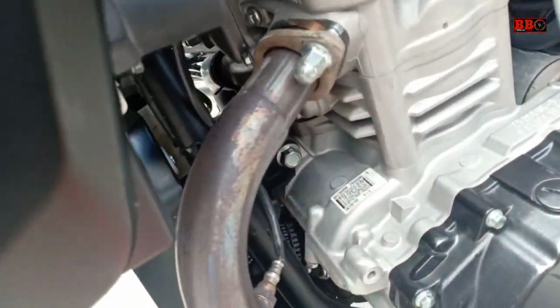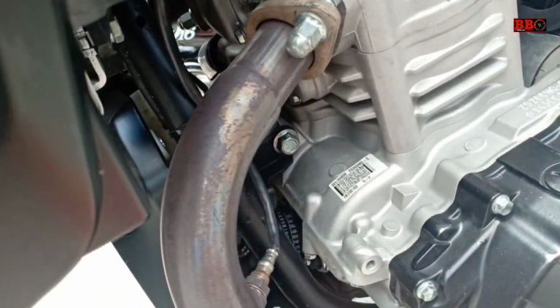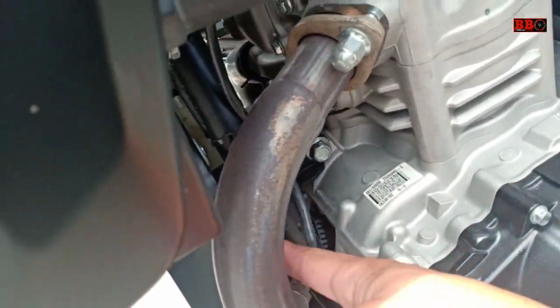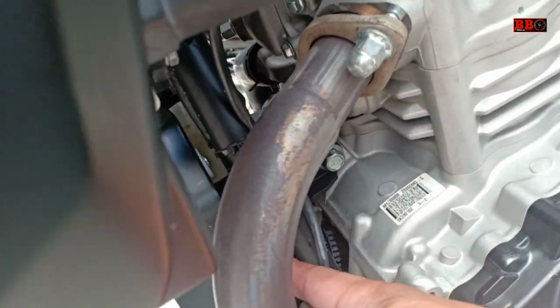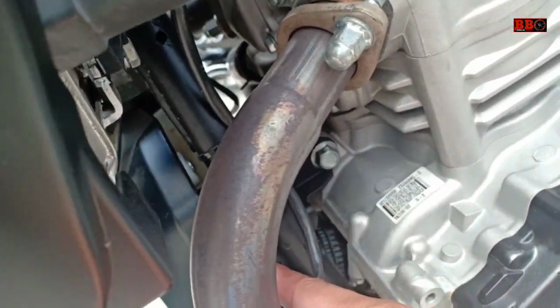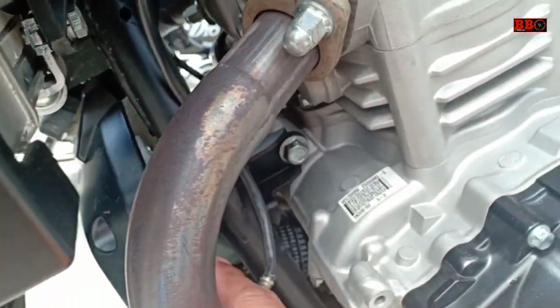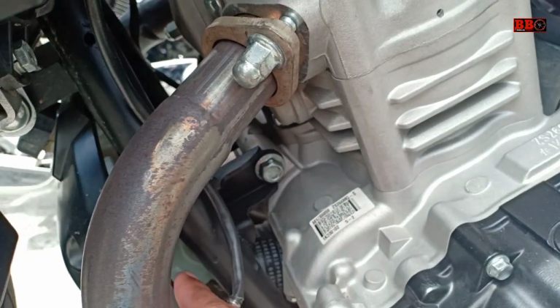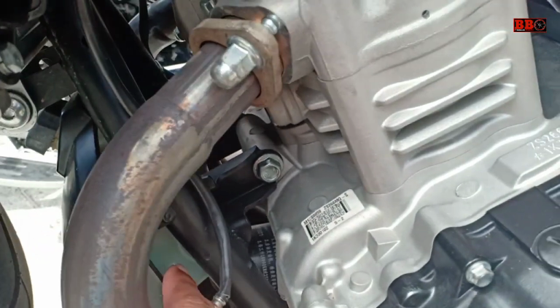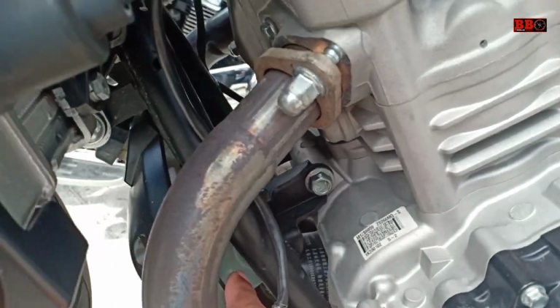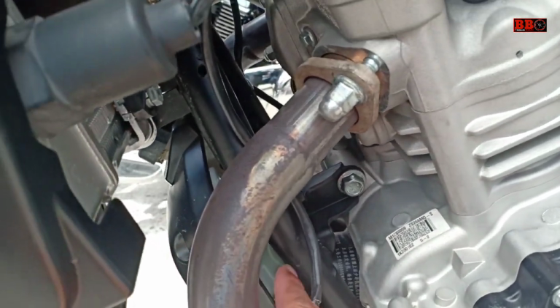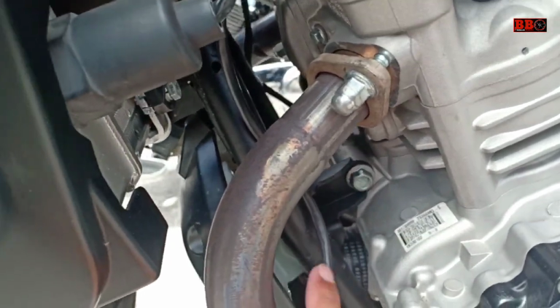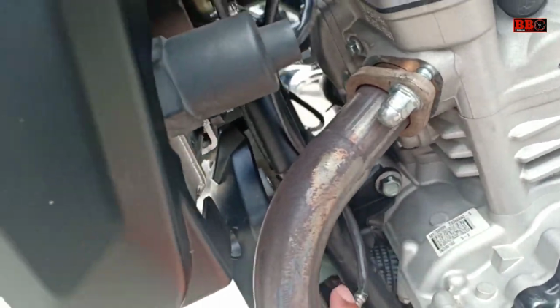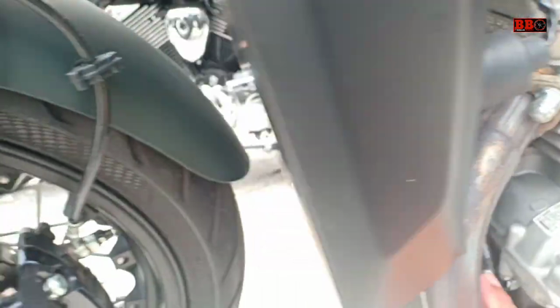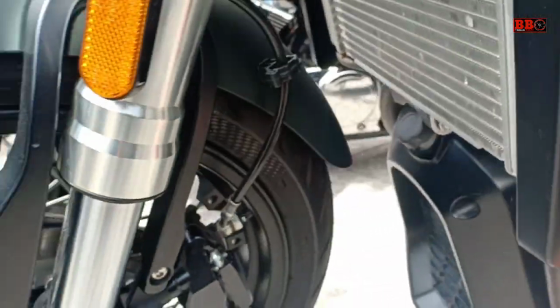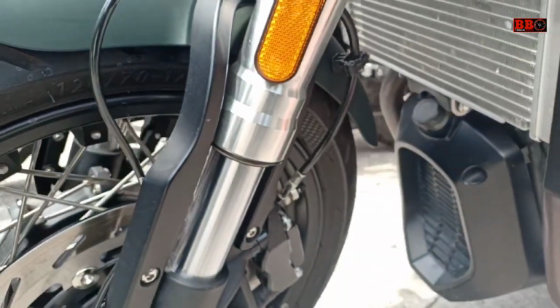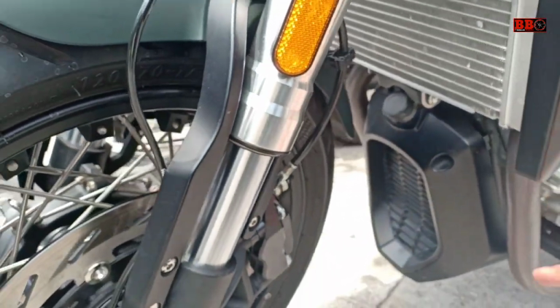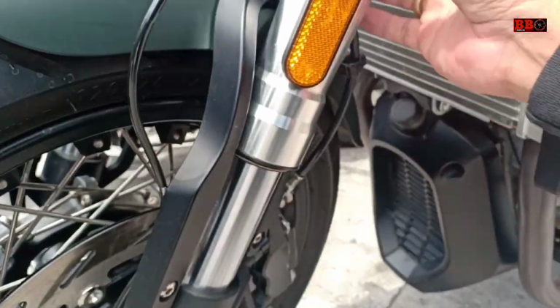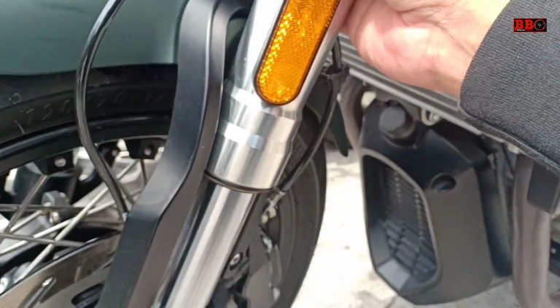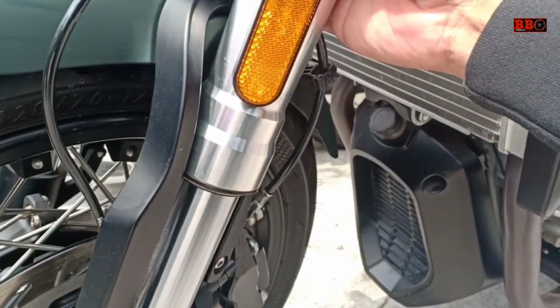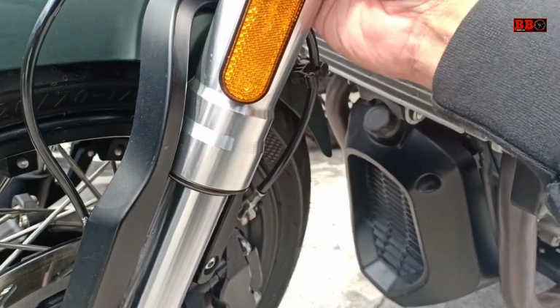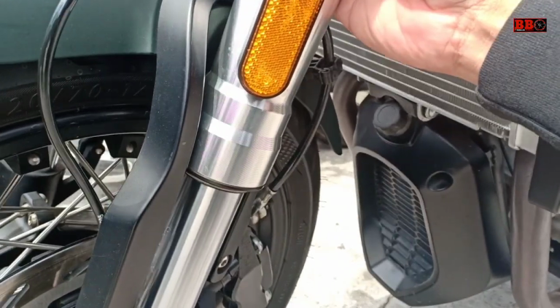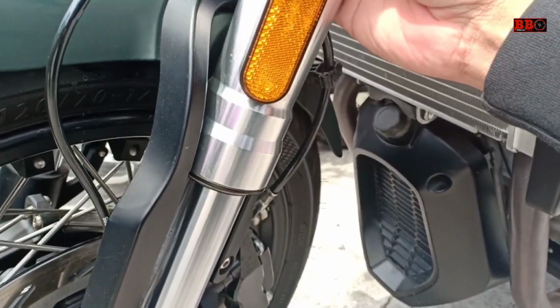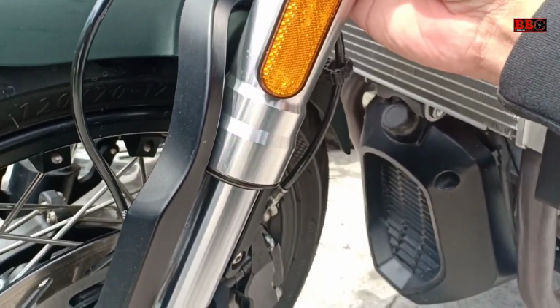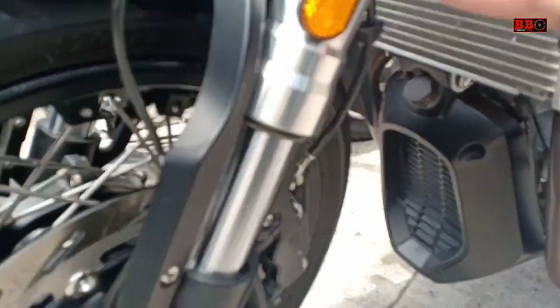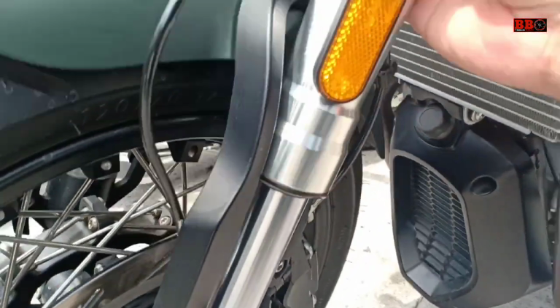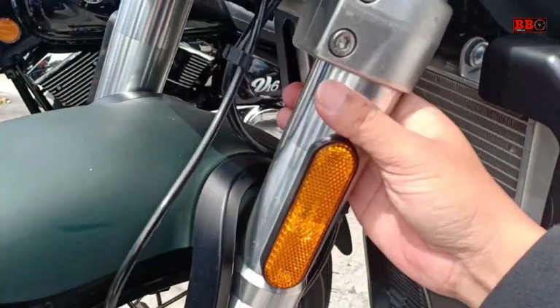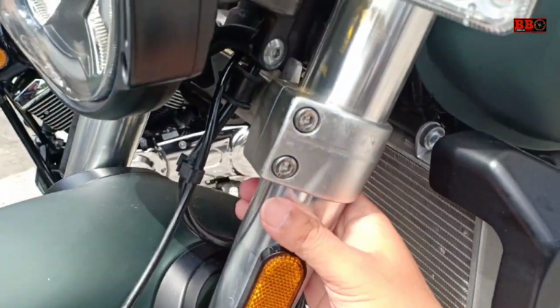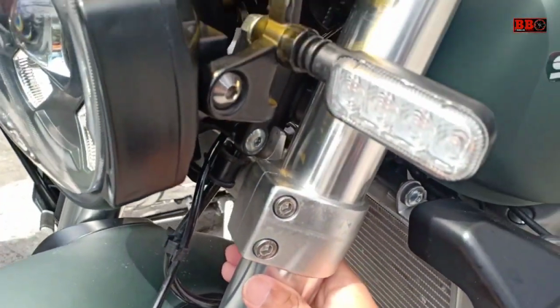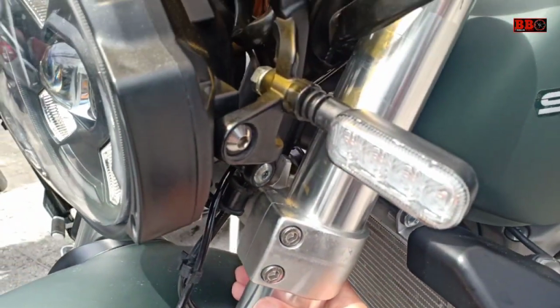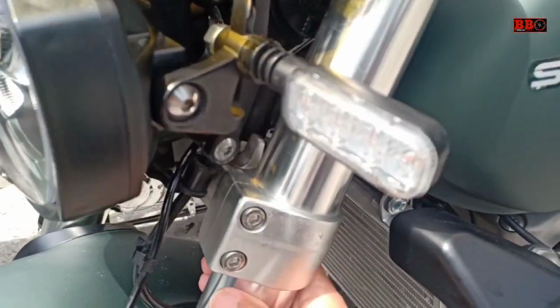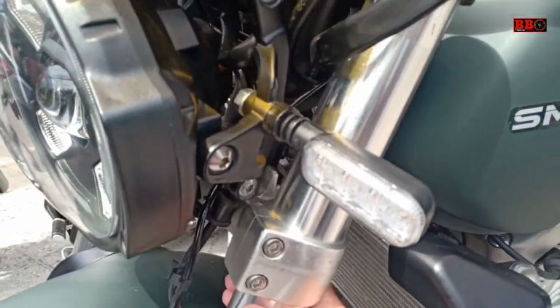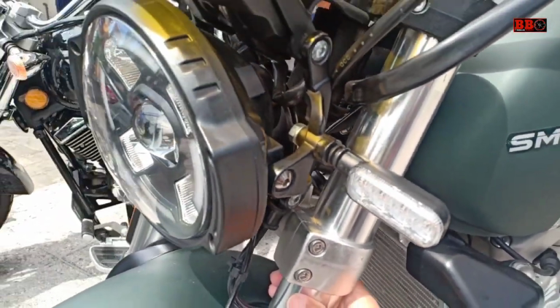Saya menunggu juga nanti kalau ada sesi test ride-nya, kalau ini belum ada ya, belum boleh di test ride. Tapi sudah boleh dihidupkan dan dicek lampu depan belakang sein-nya juga.